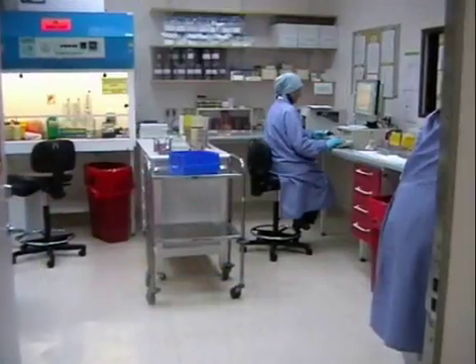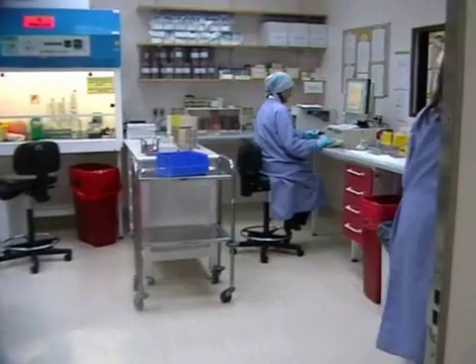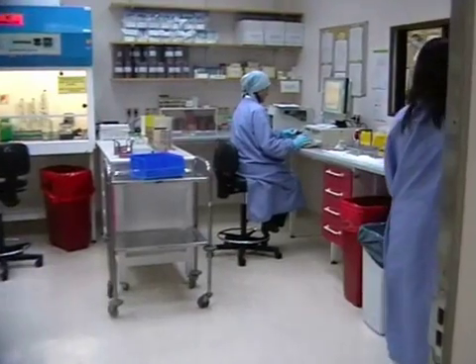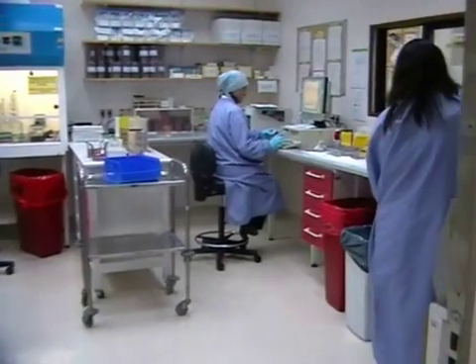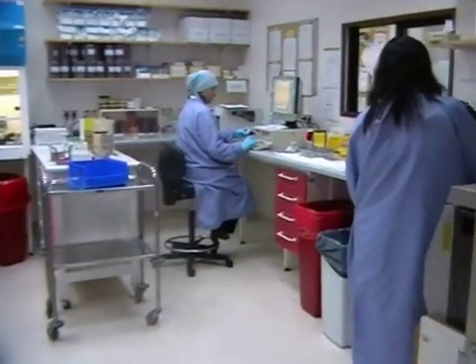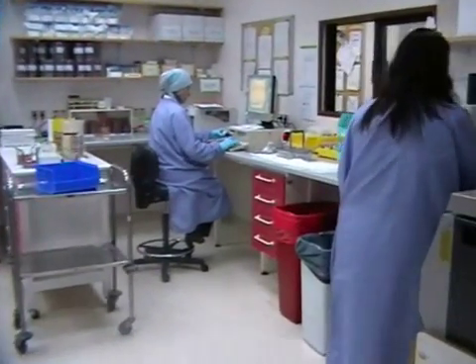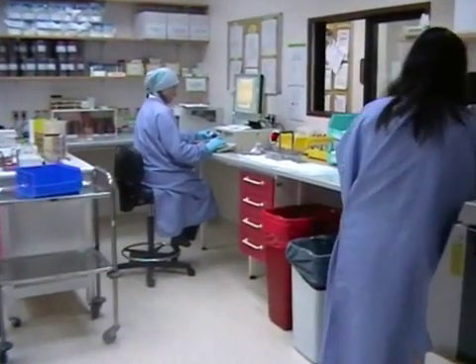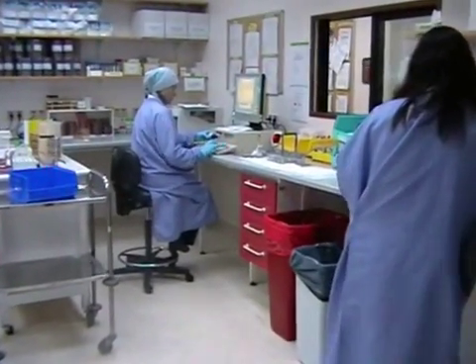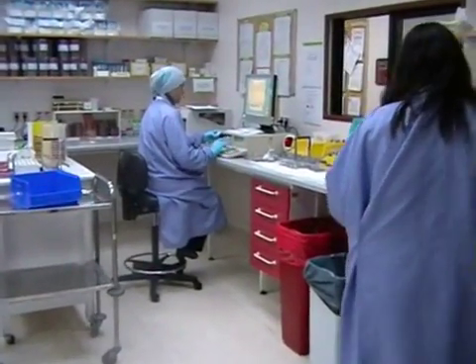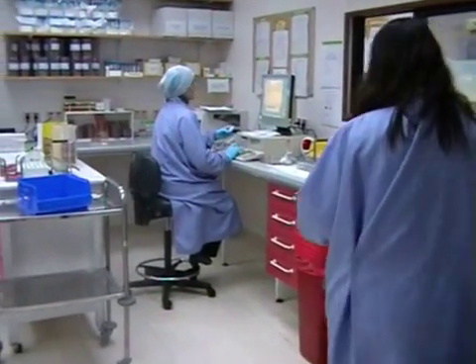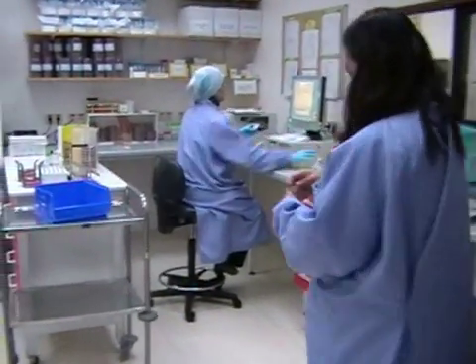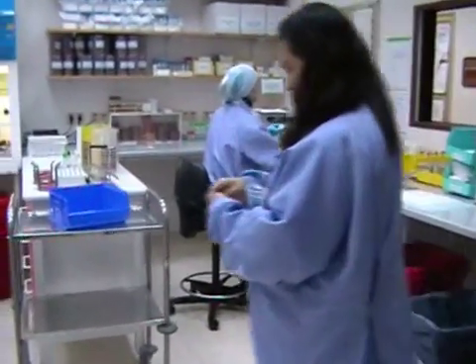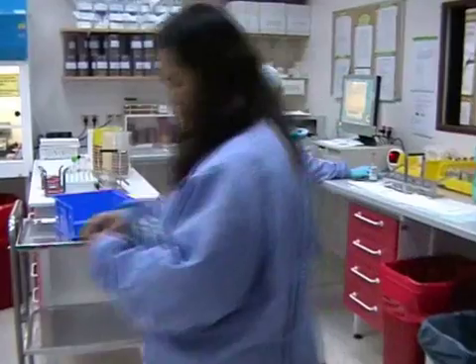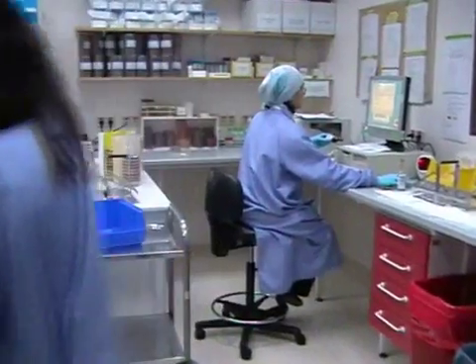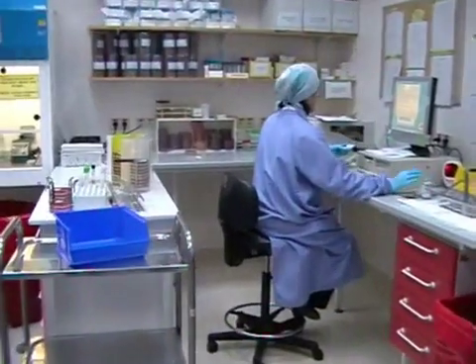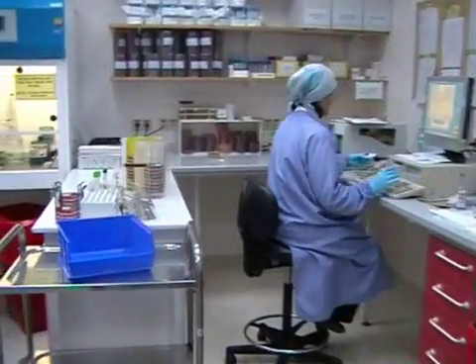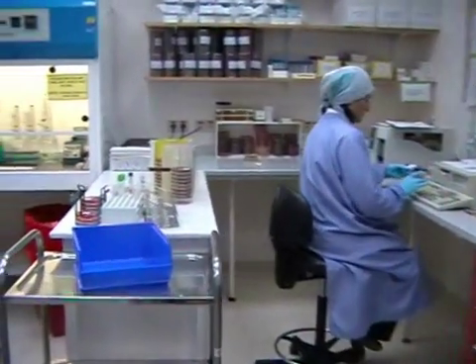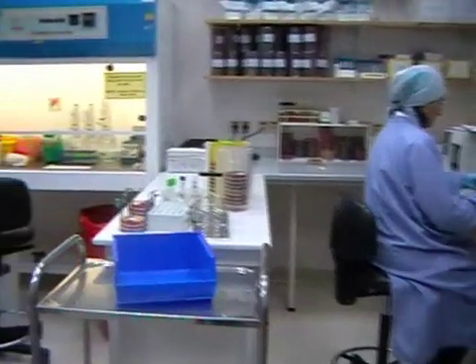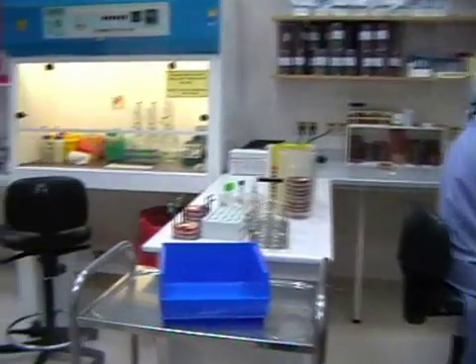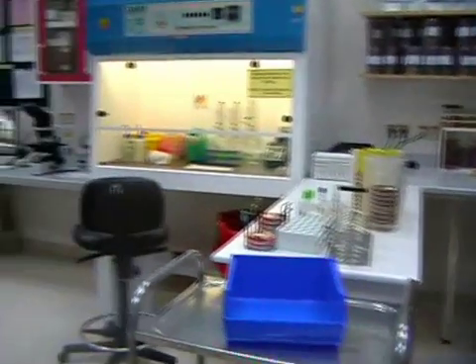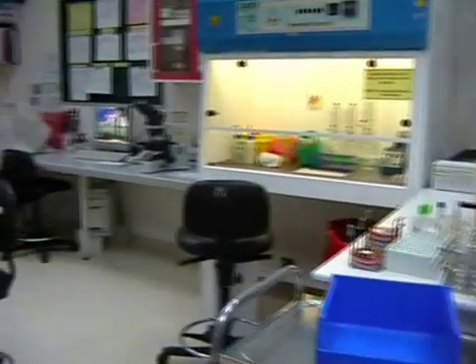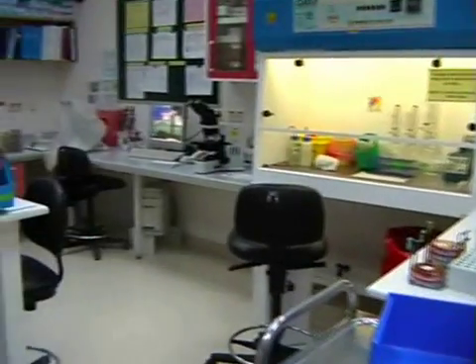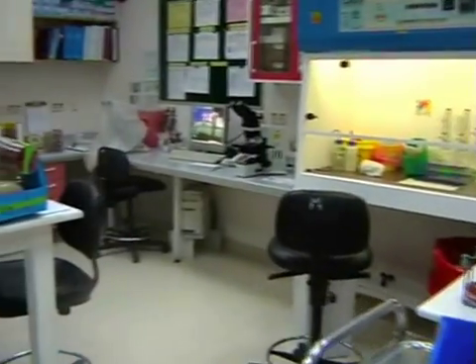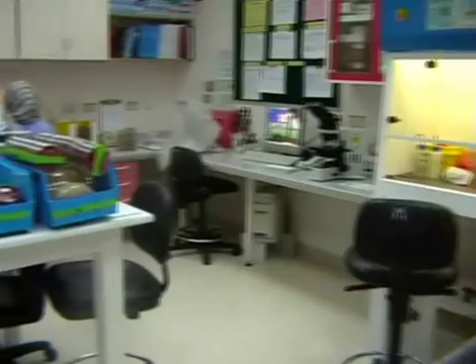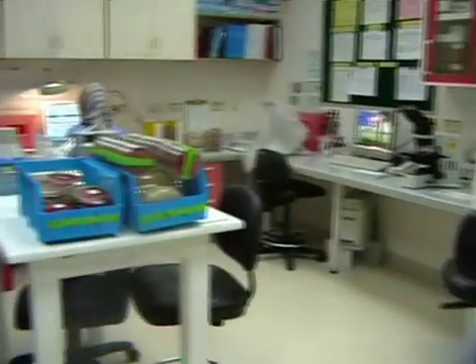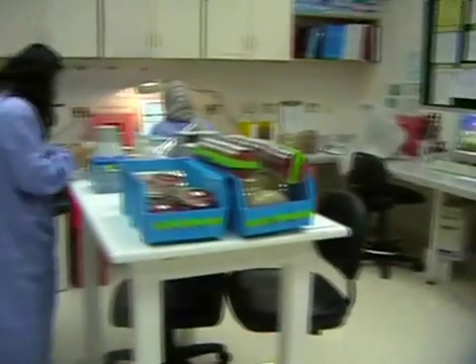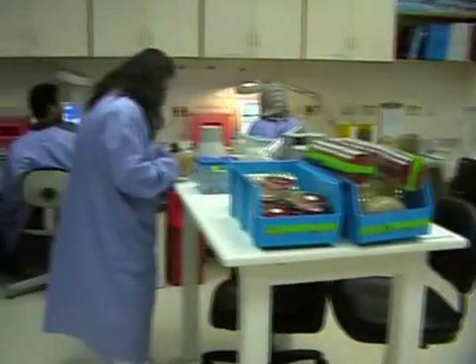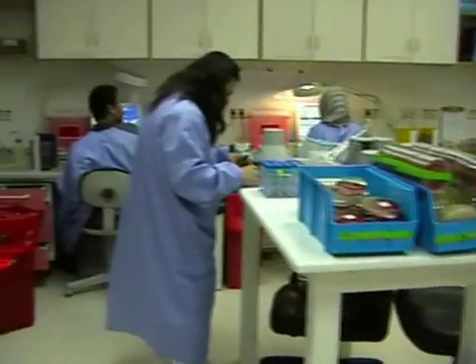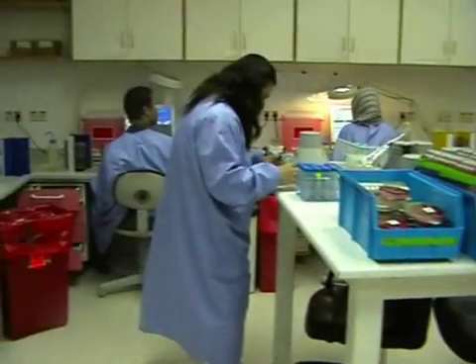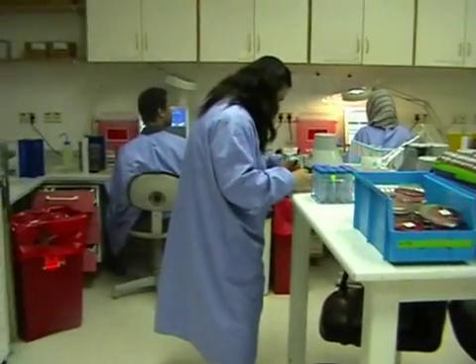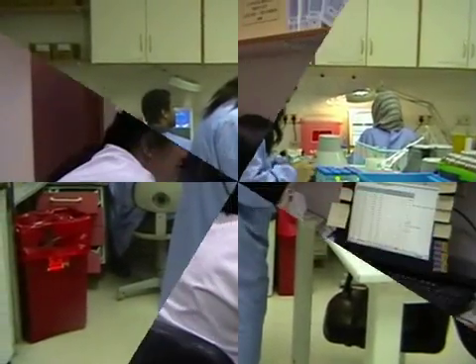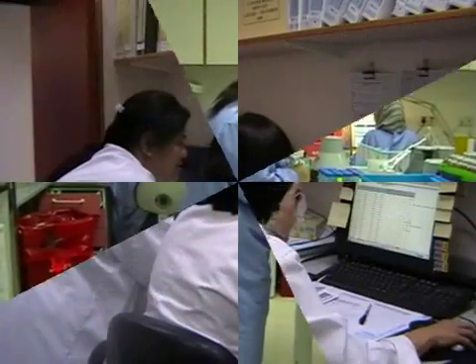Next, we reach the microbiology lab where our dedicated technologists test patient samples for infectious agents. This area covers bacteriology, mycobacteriology, mycology, and parasitology, as well as routine urinalysis.